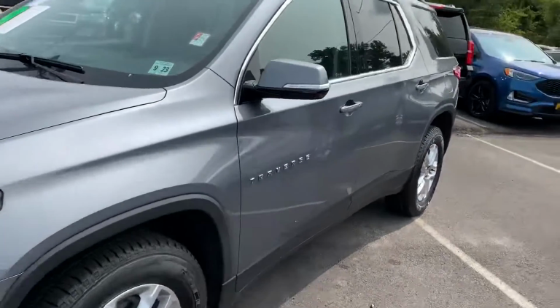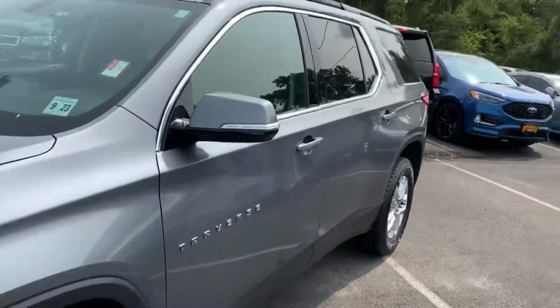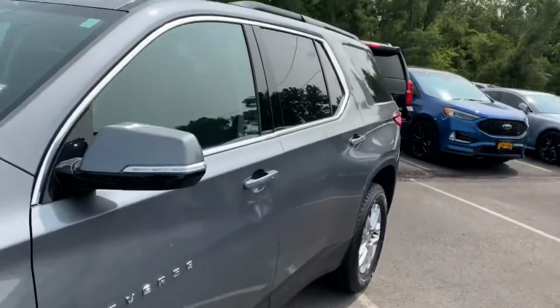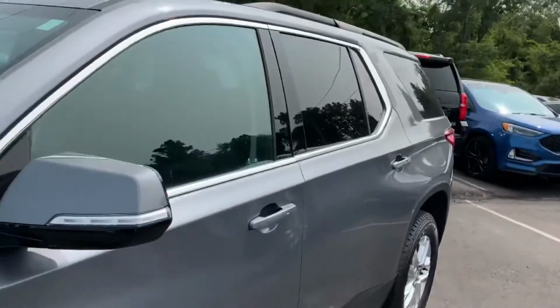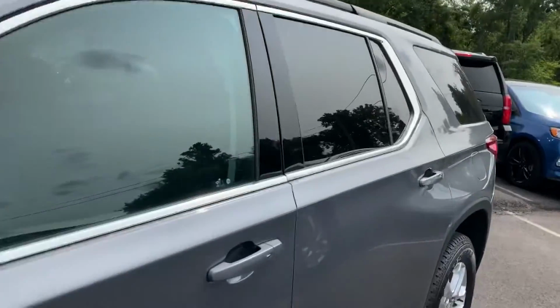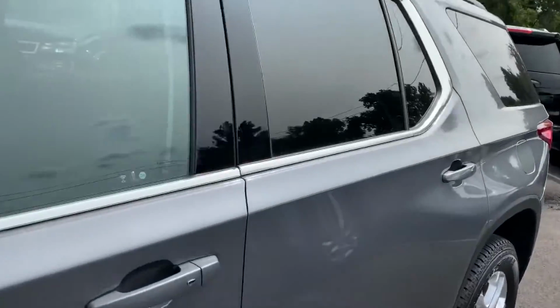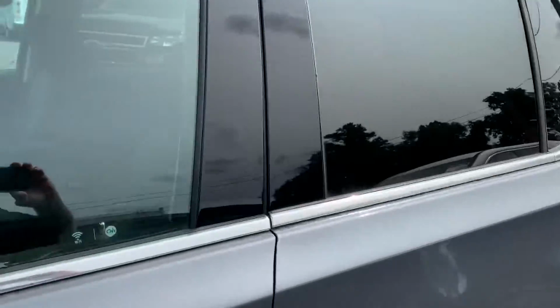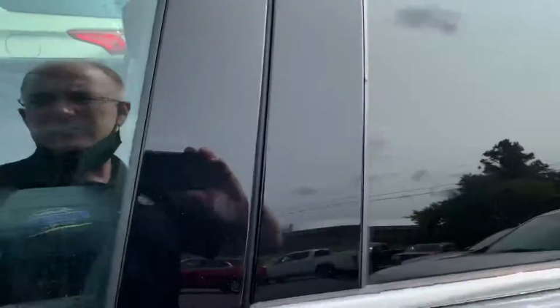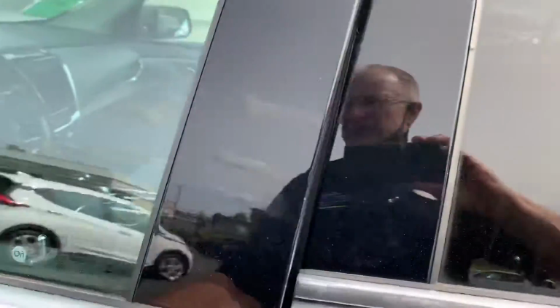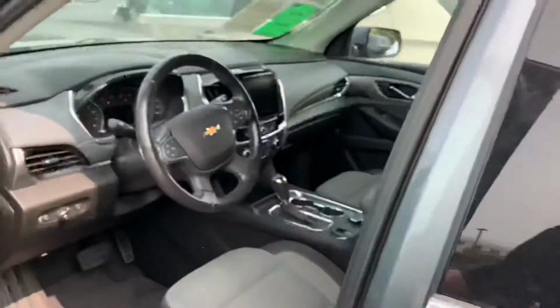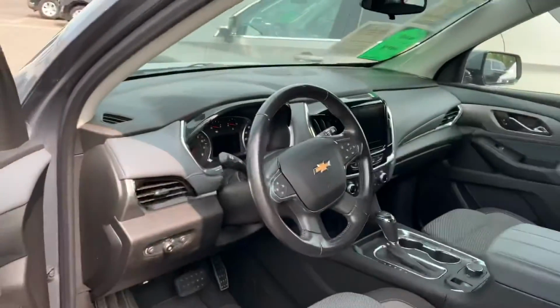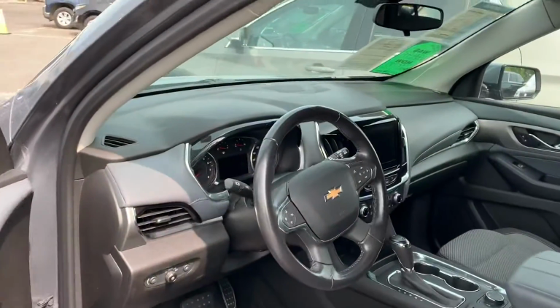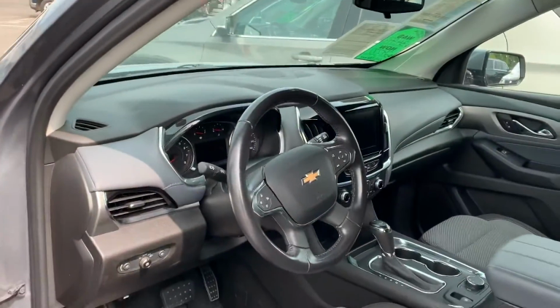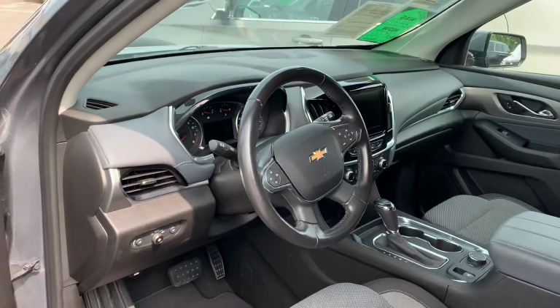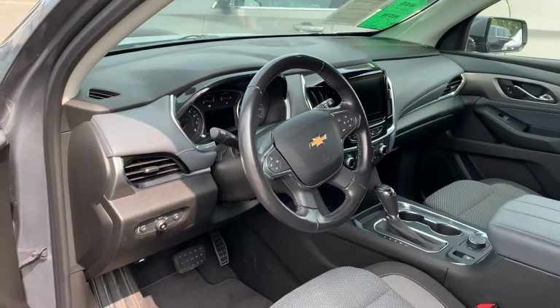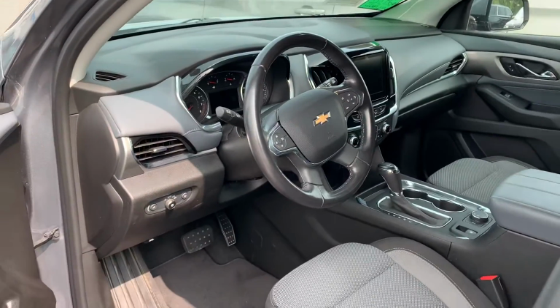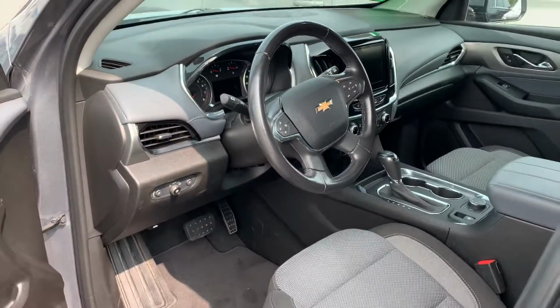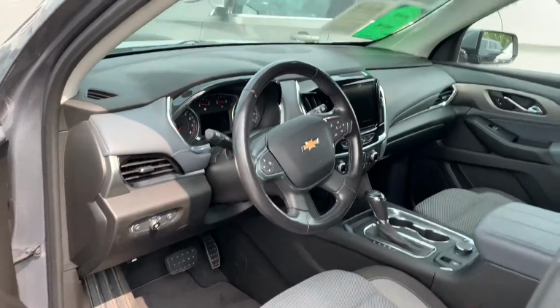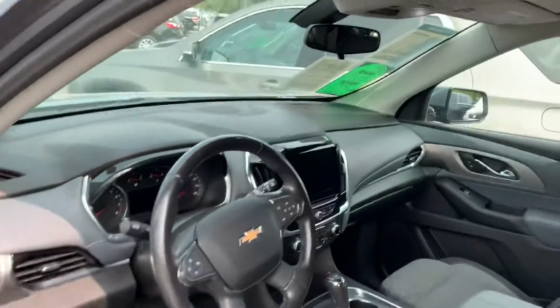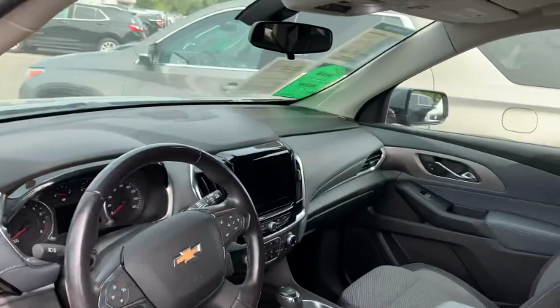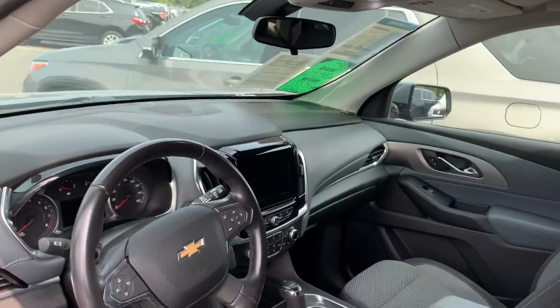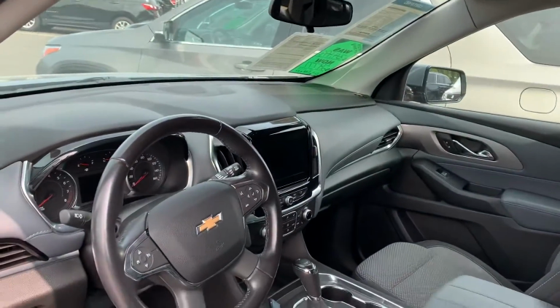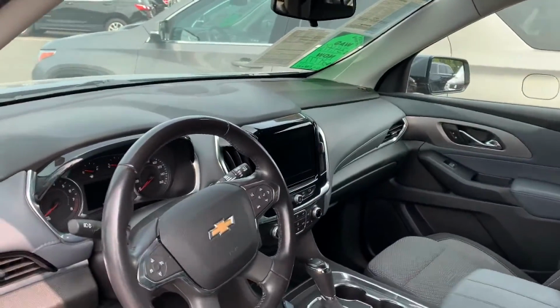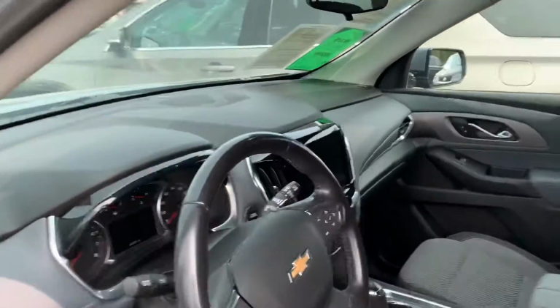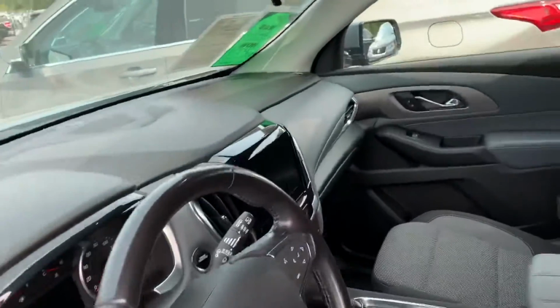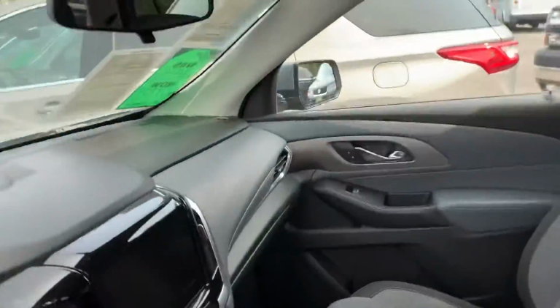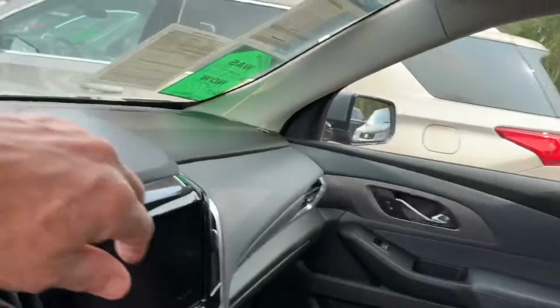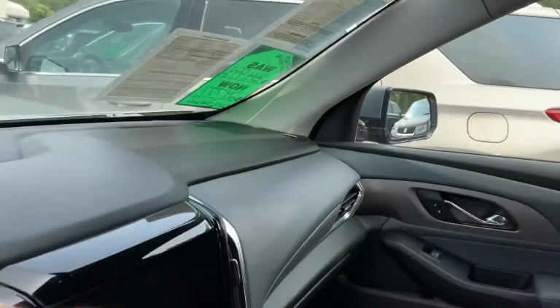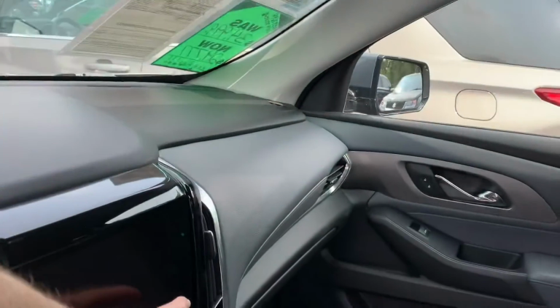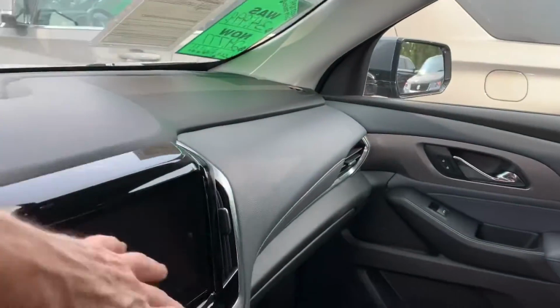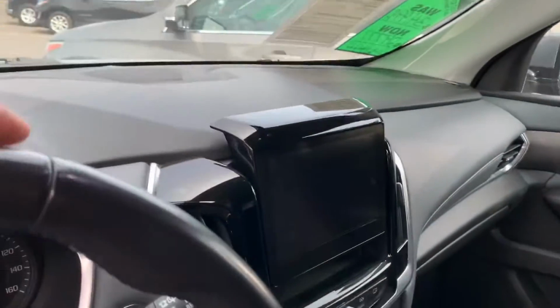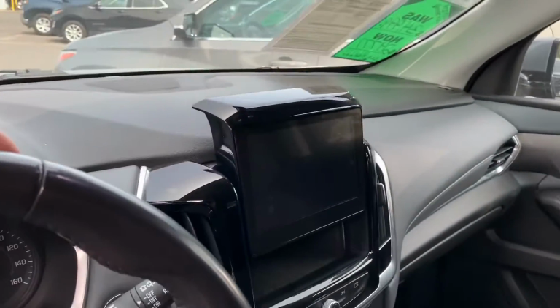Keyless entry, push-button start. Nicely done interior. Nice large screen with a backup camera. Even has storage behind the screen.